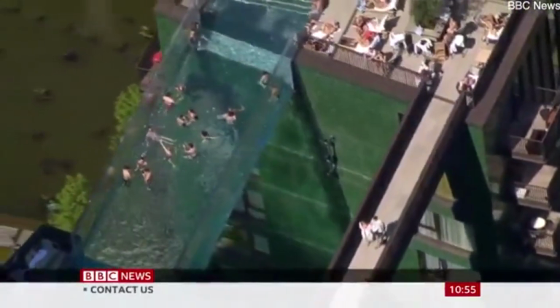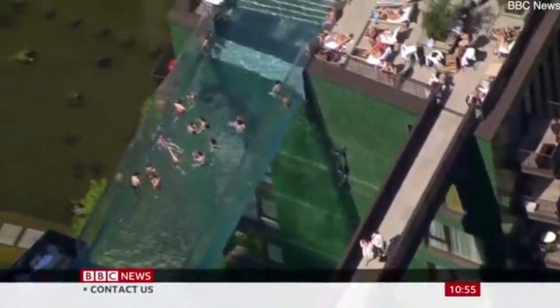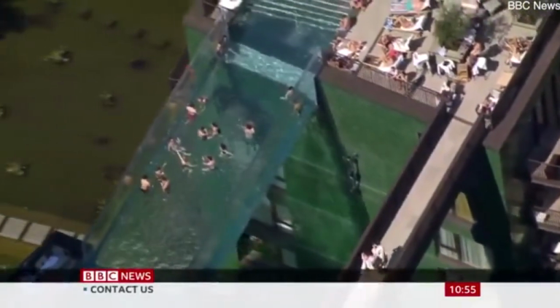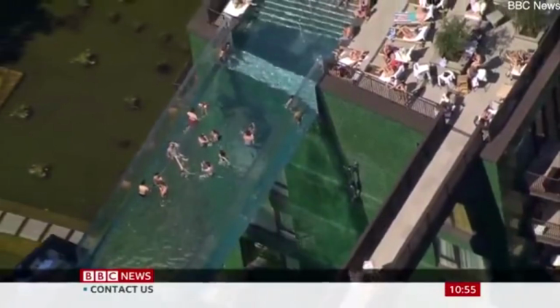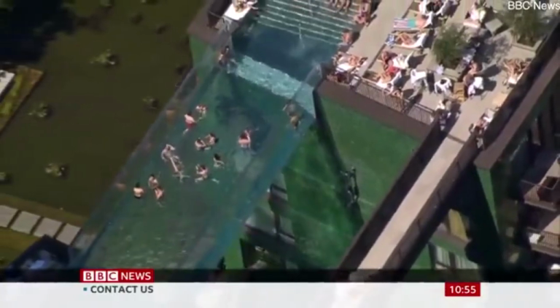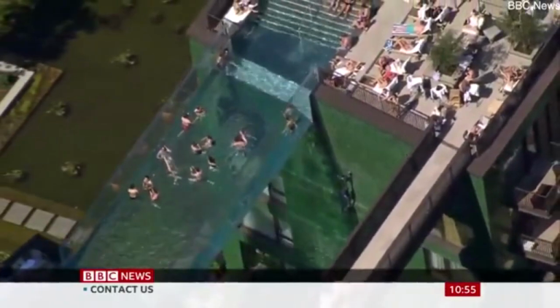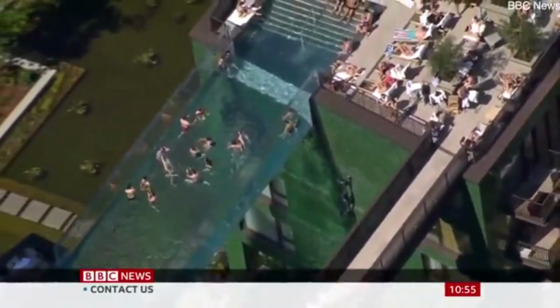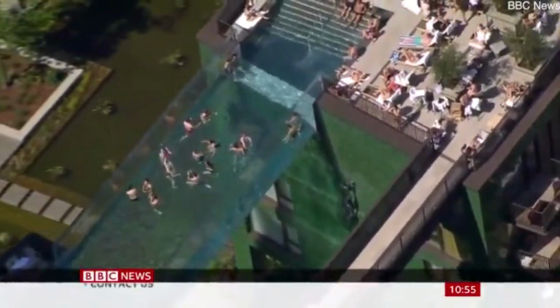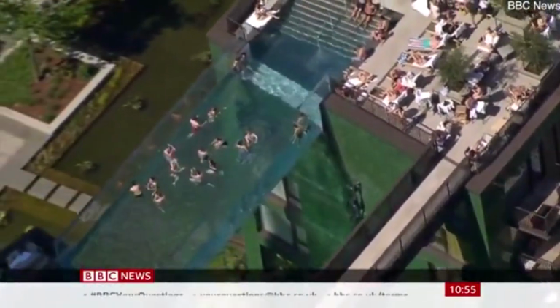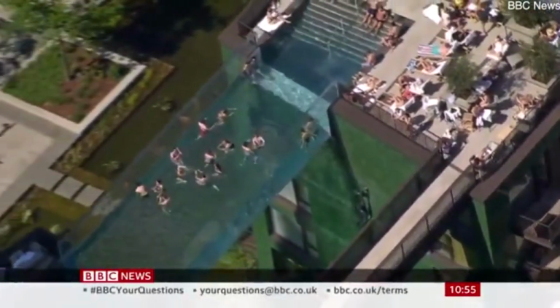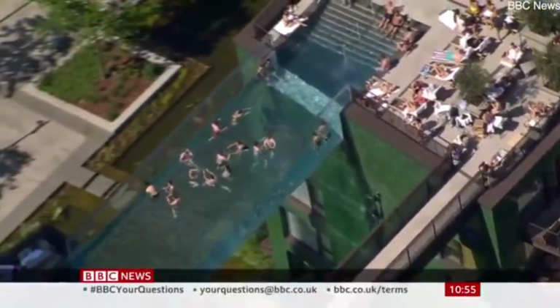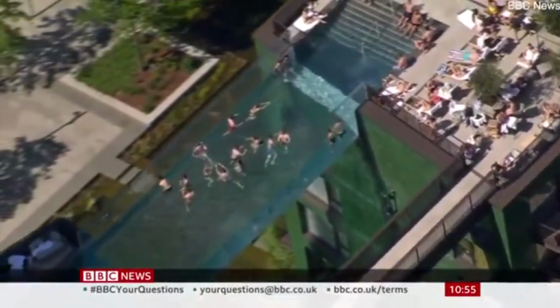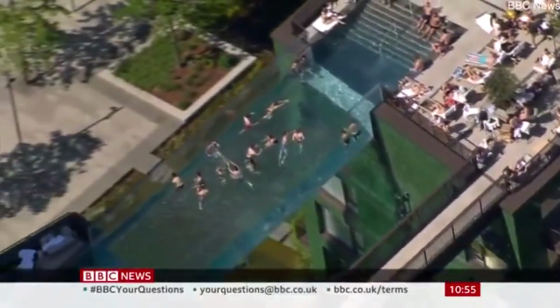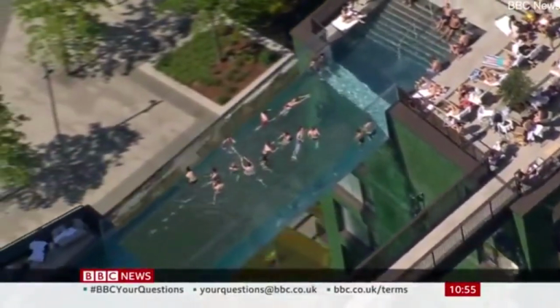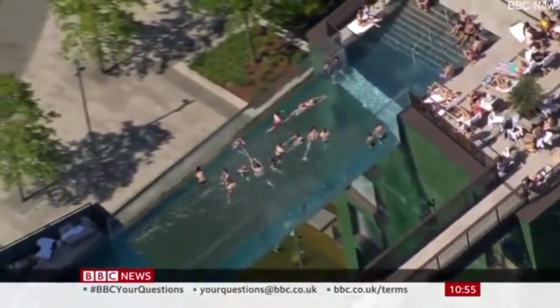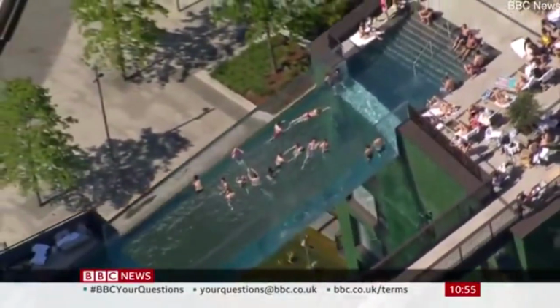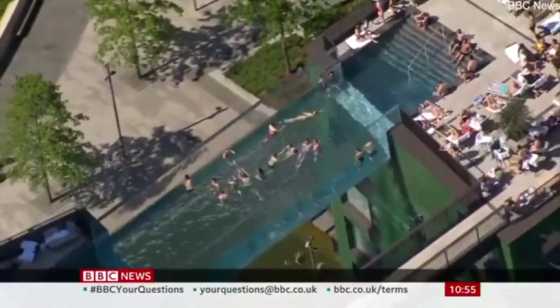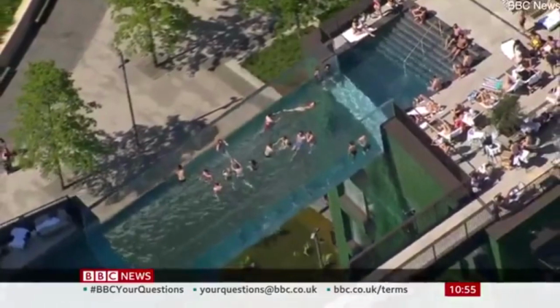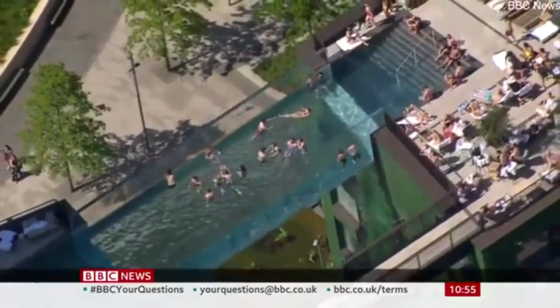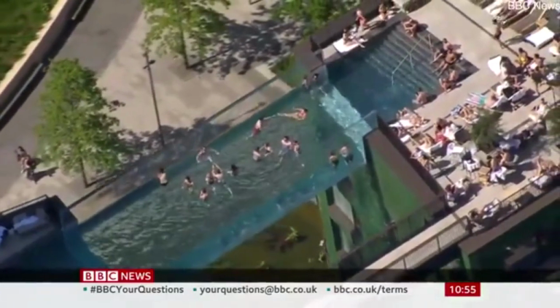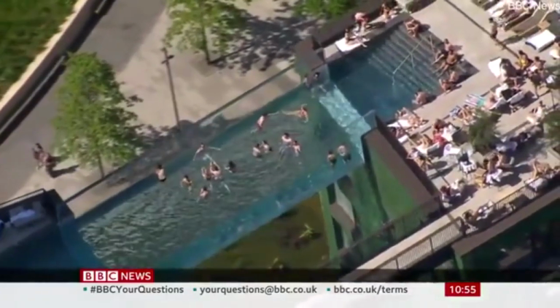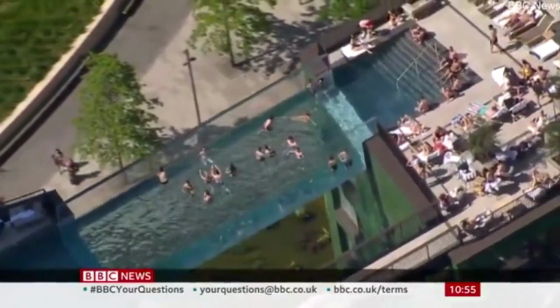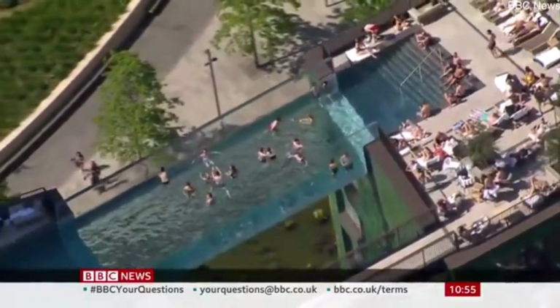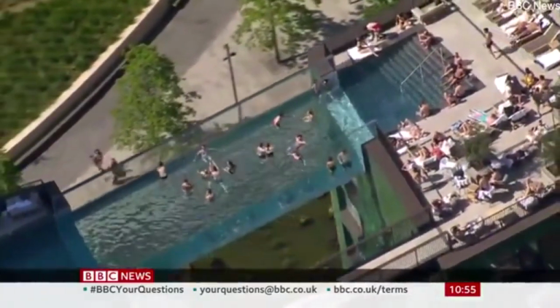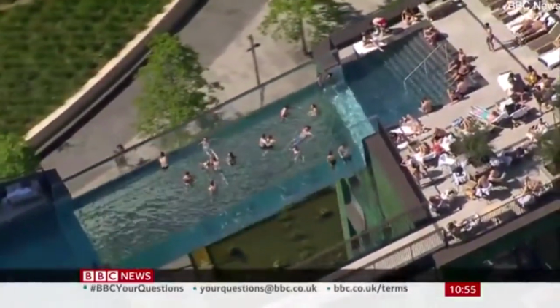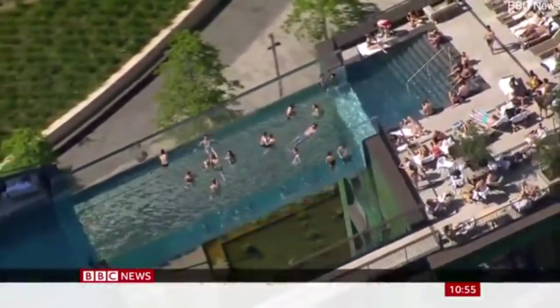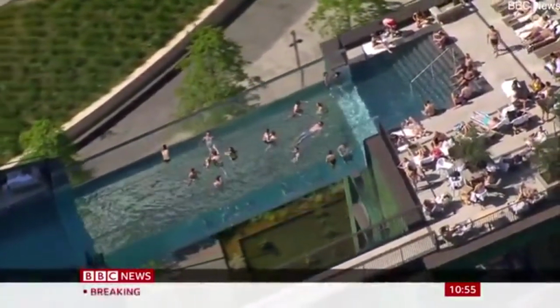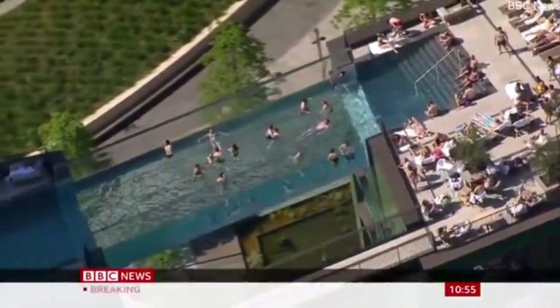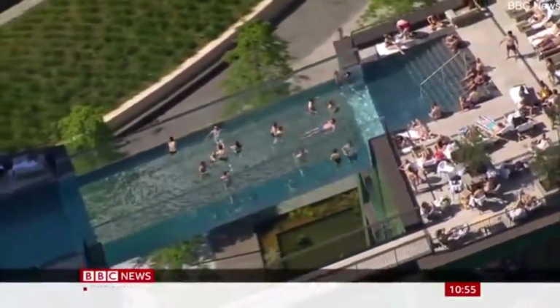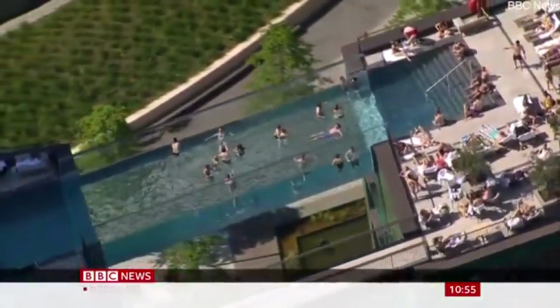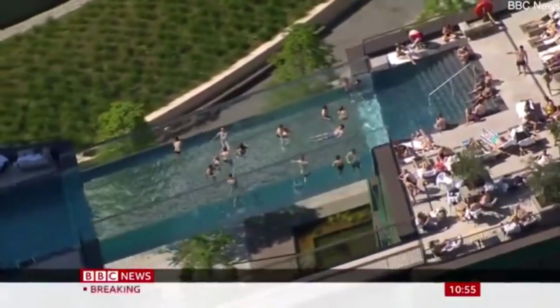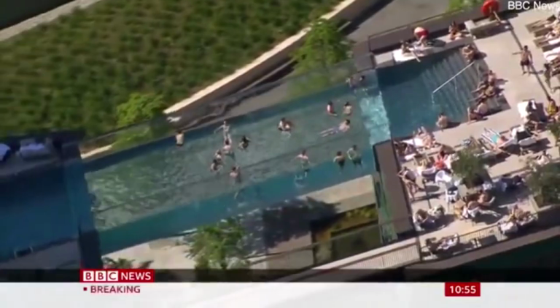Swimmers are able to enjoy views of Parliament and the London Eye while they swim their lengths of the 25-meter pool. One catch, though, is you have to be a resident to use it.